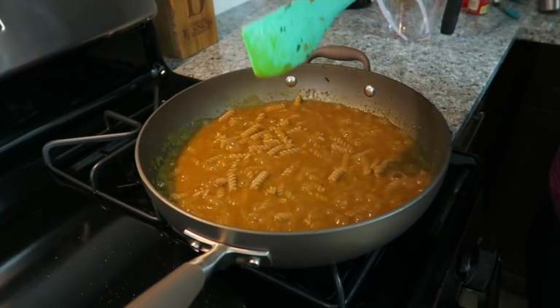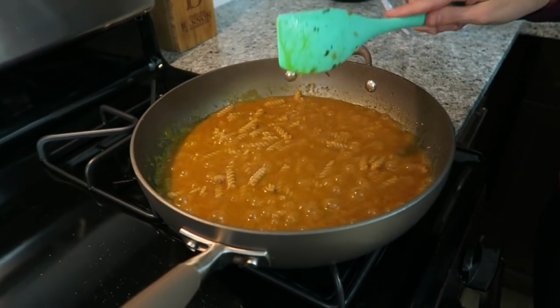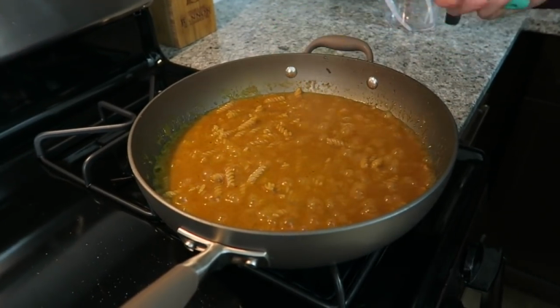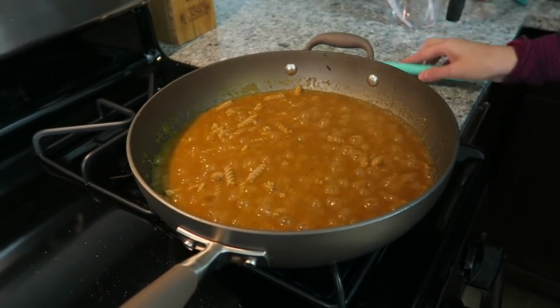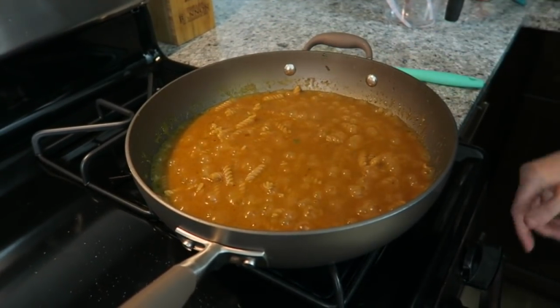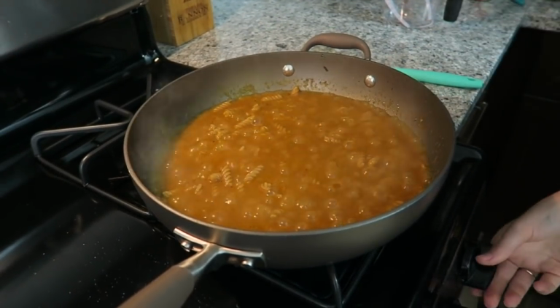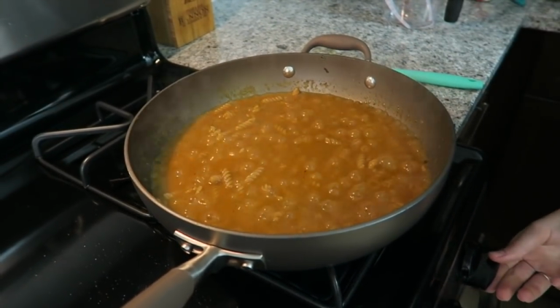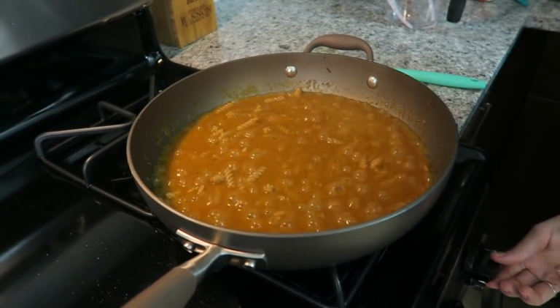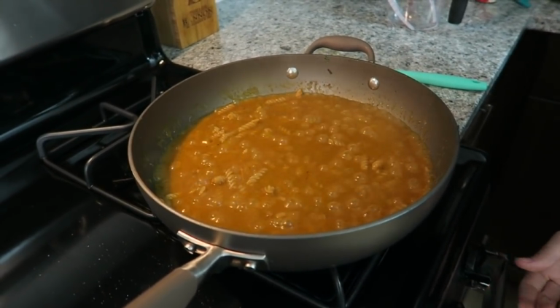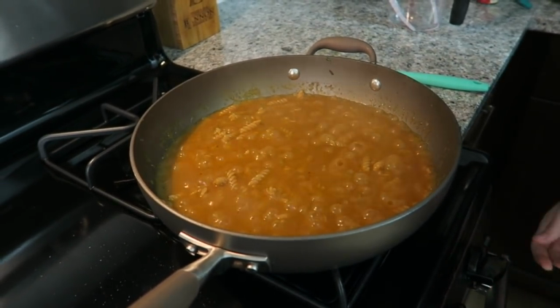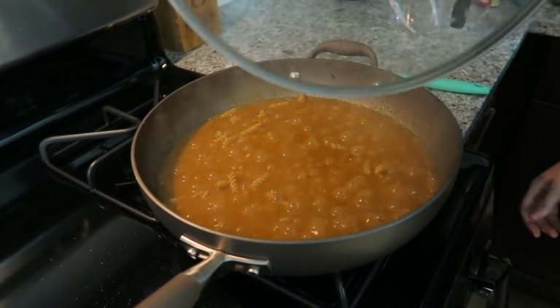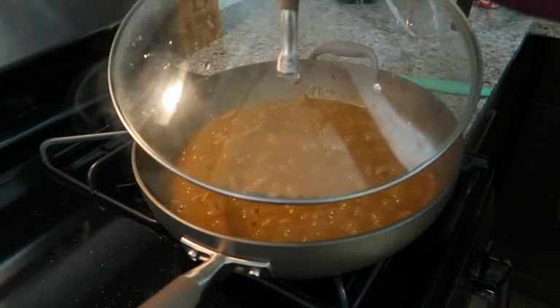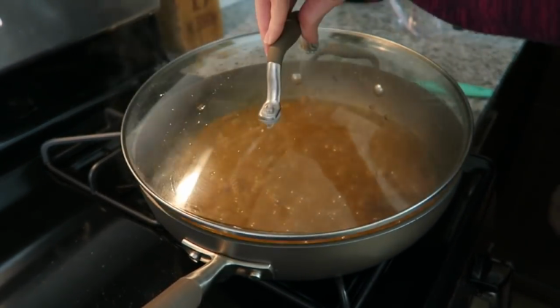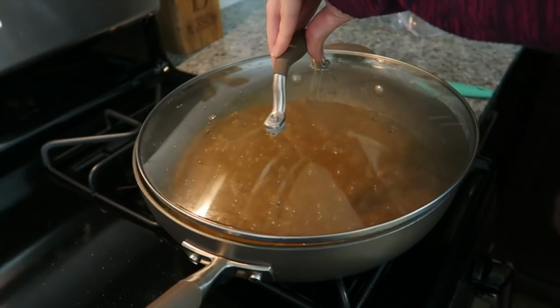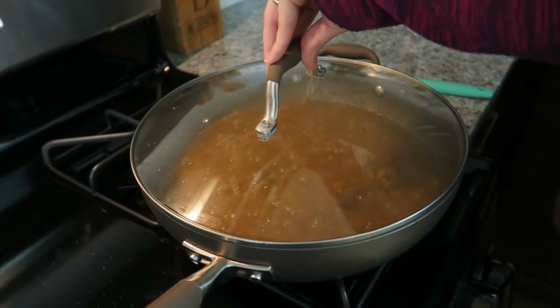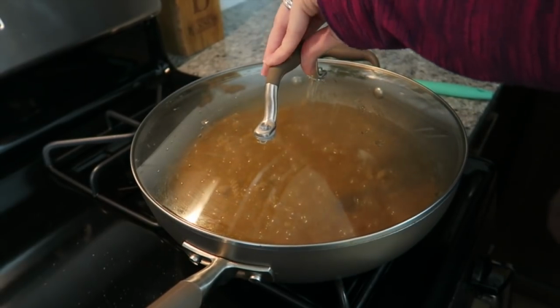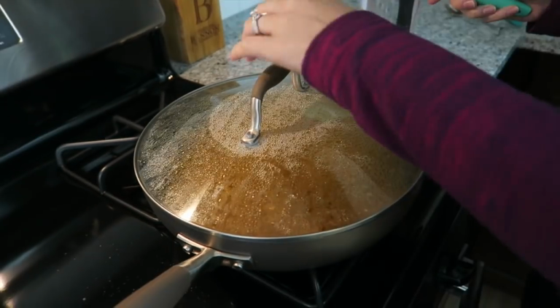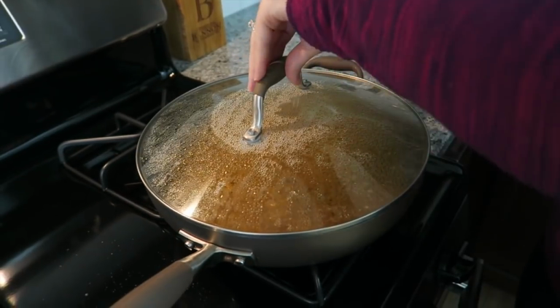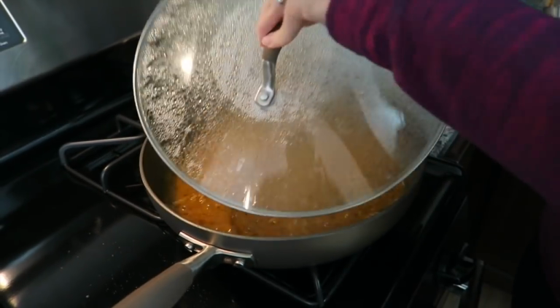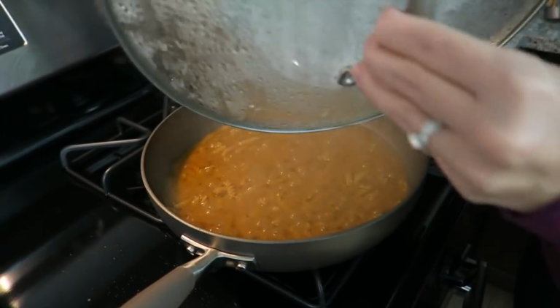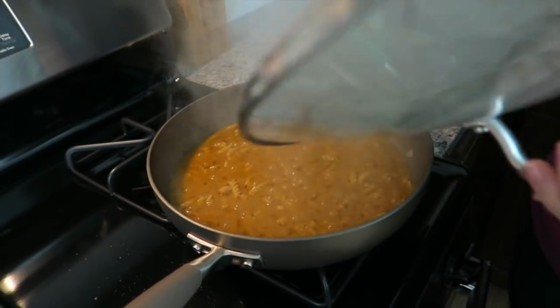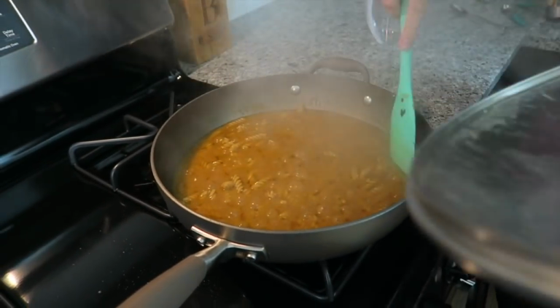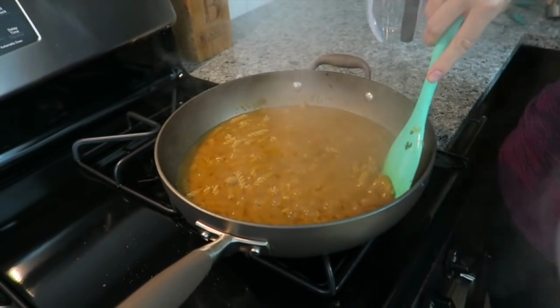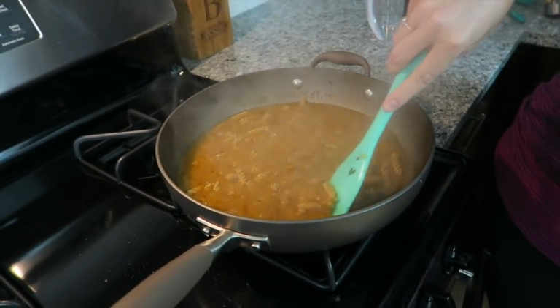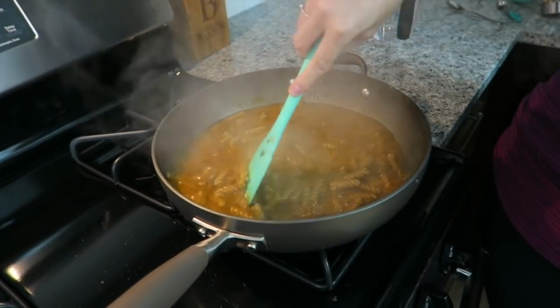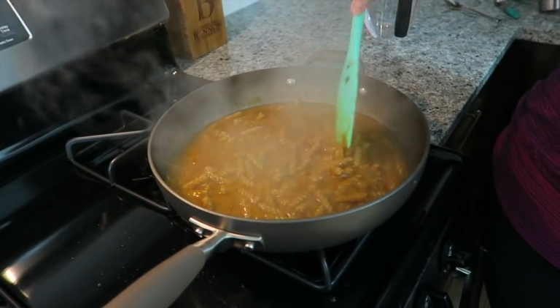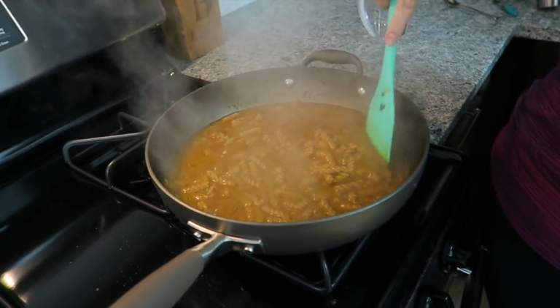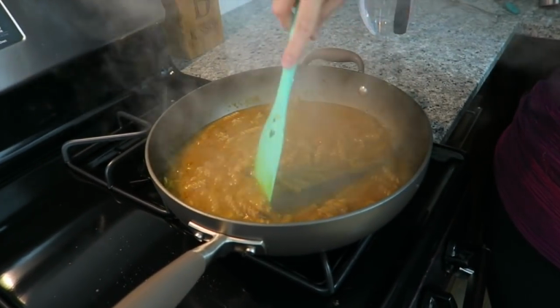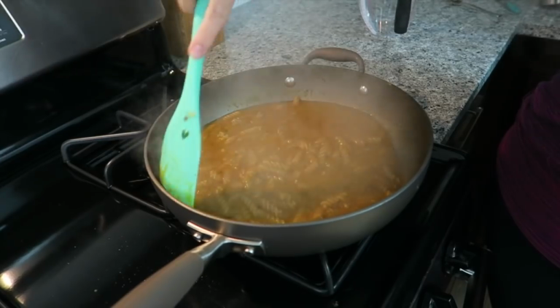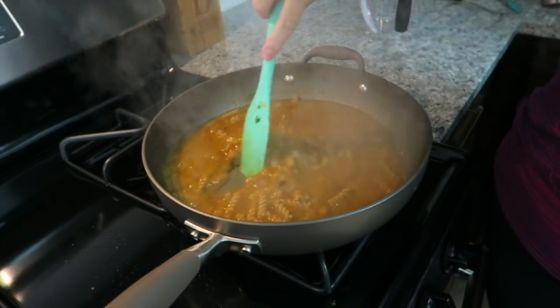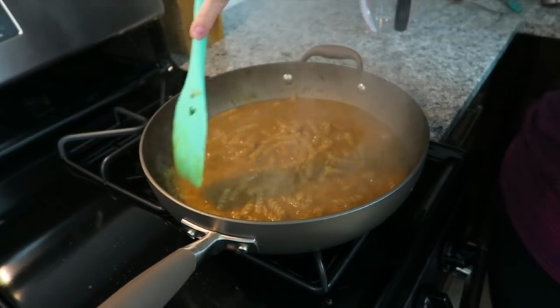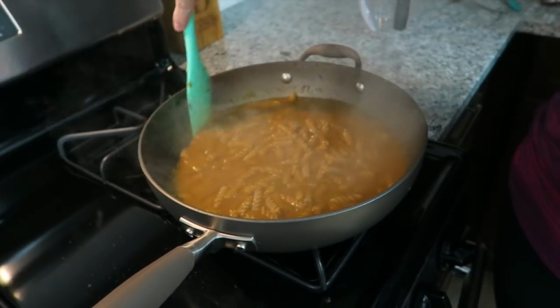Turn your flame all the way down, cover with a lid, and let it simmer. Every two minutes or so, come give it a stir, or else it sticks to the bottom.